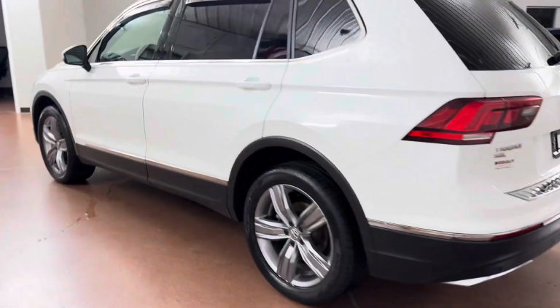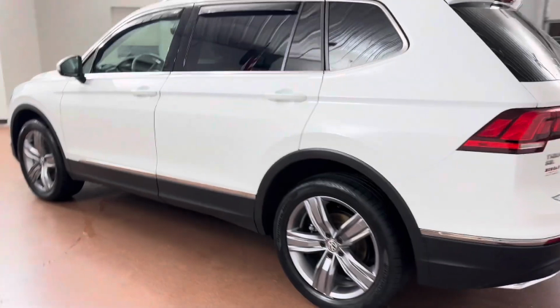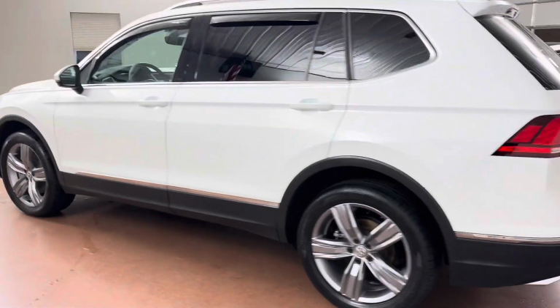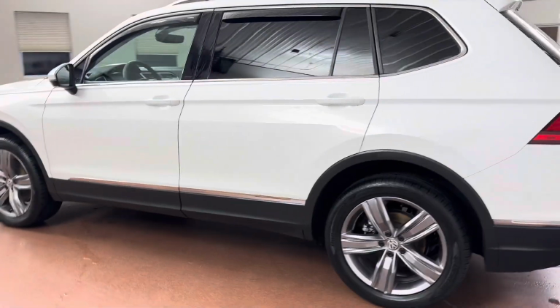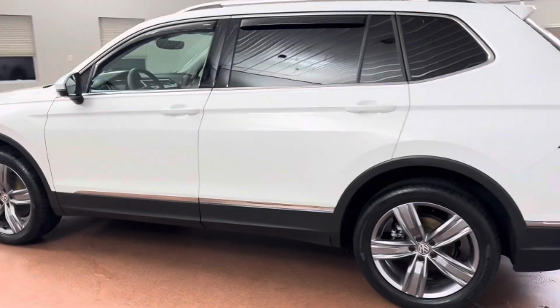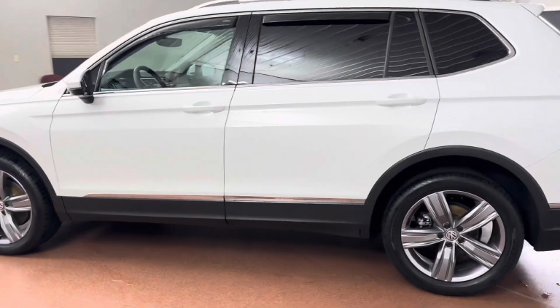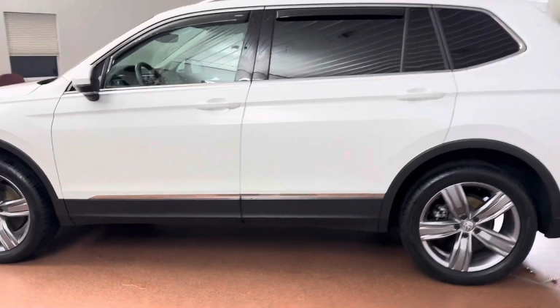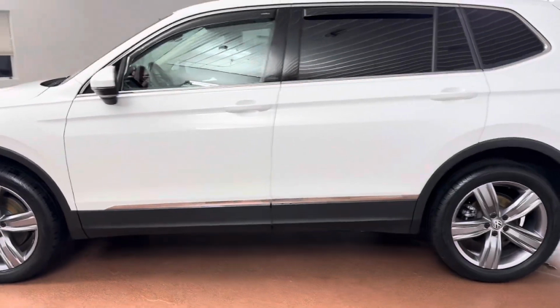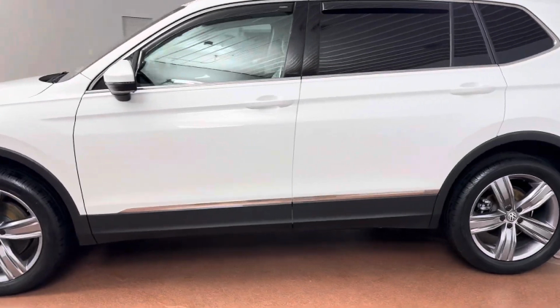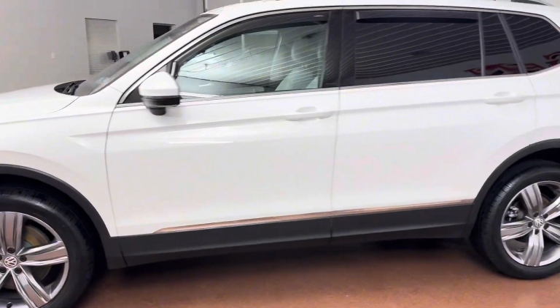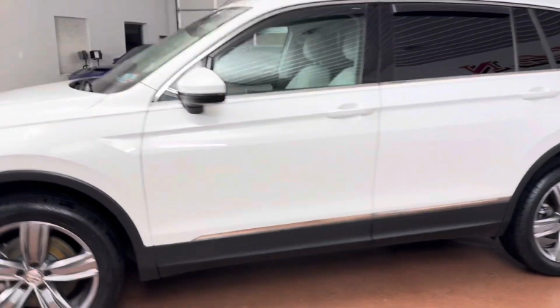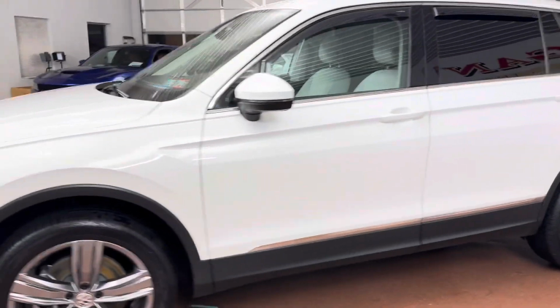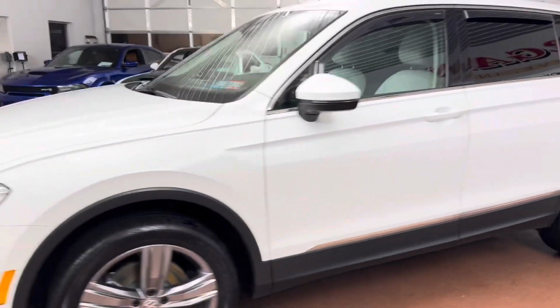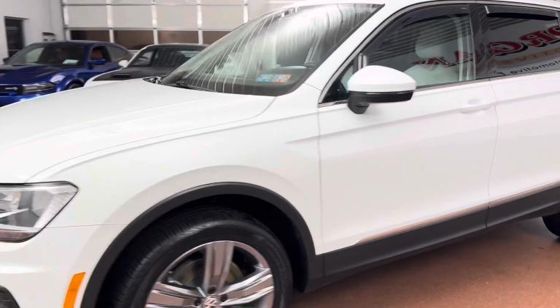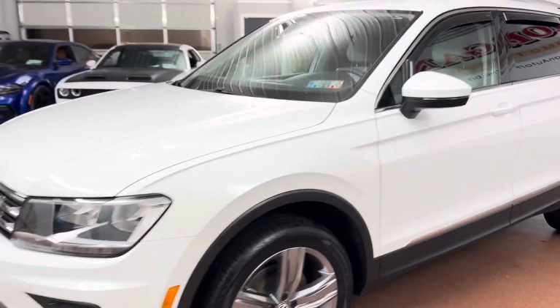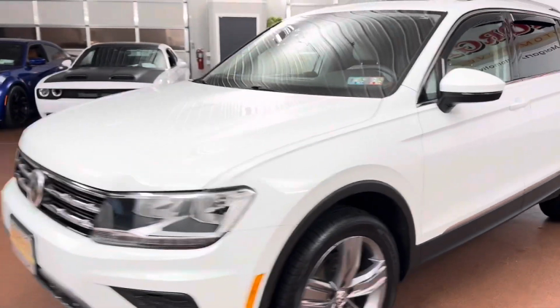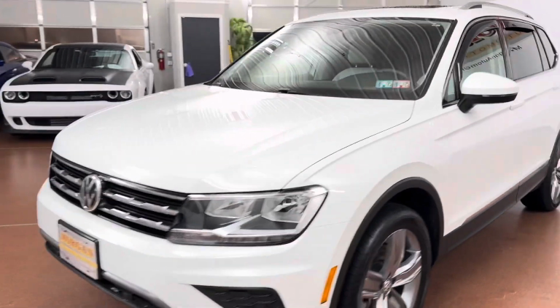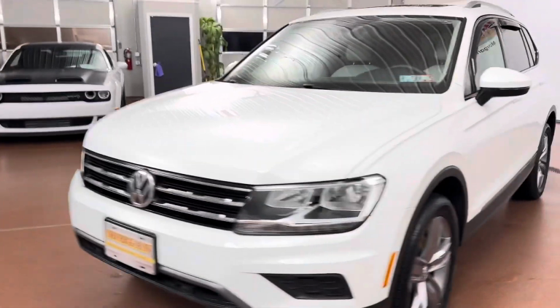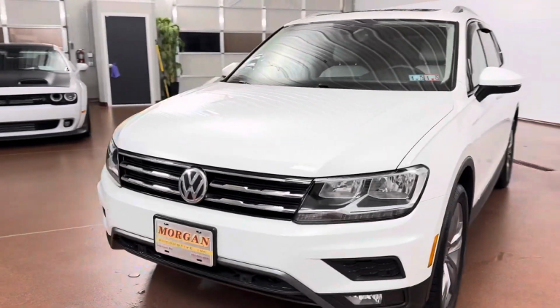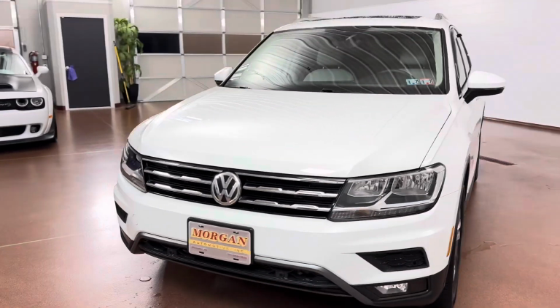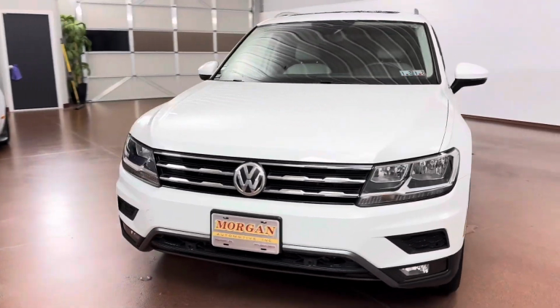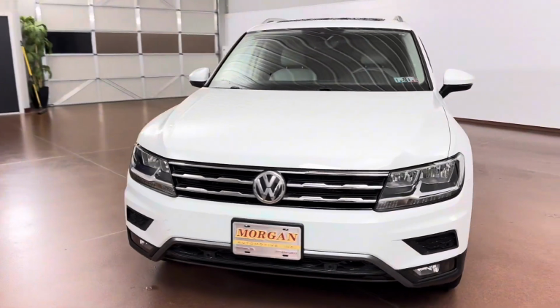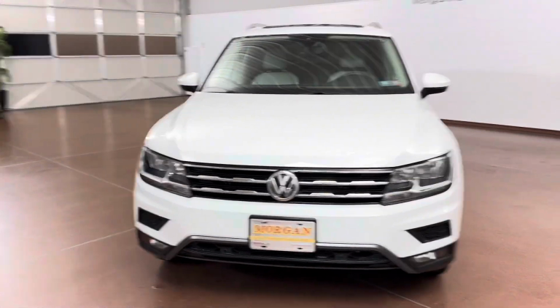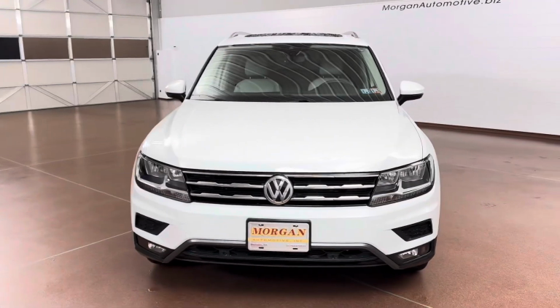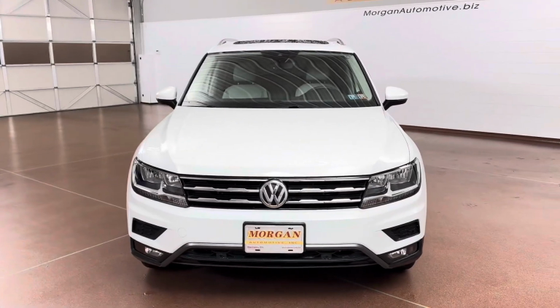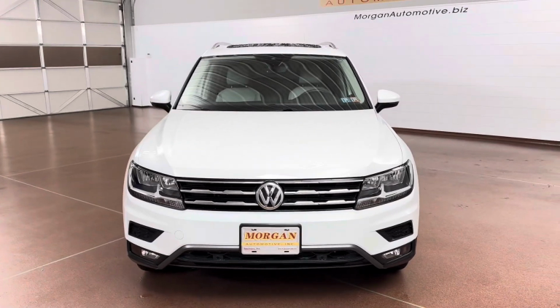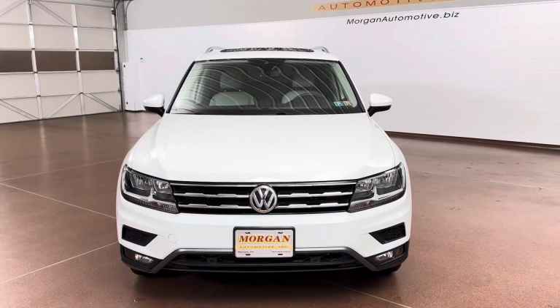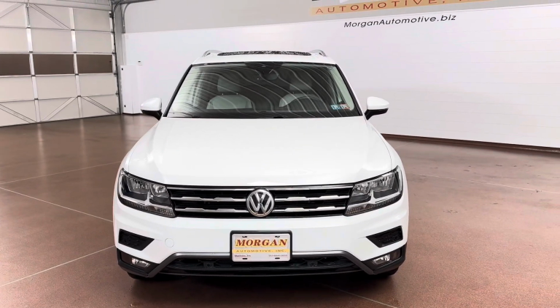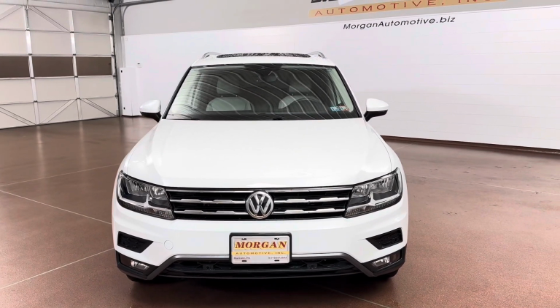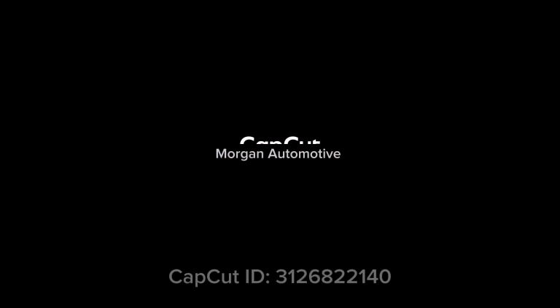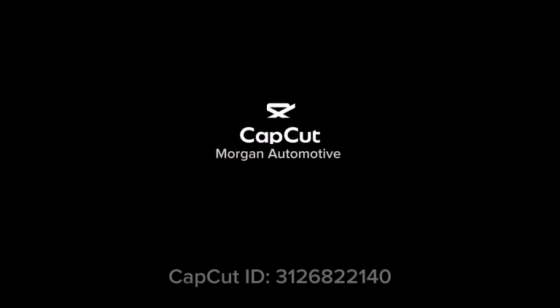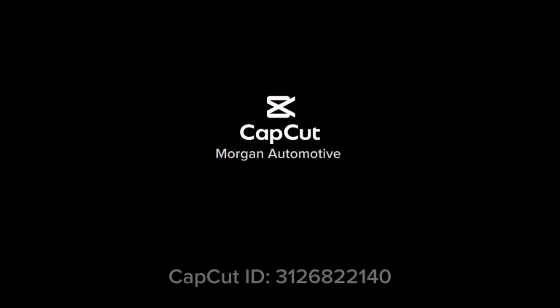A few key options on this vehicle include leather seating, leather steering wheel, heated seats, heated steering wheel, power sunroof, trailer sway control, frameless auto-dimming rearview mirror, LED lights, and more.